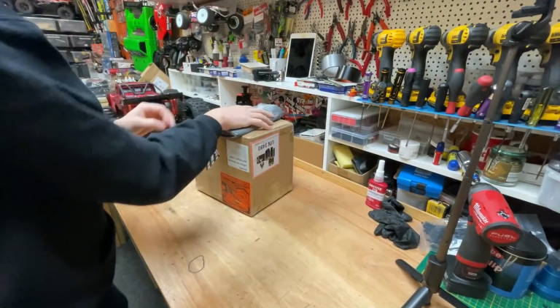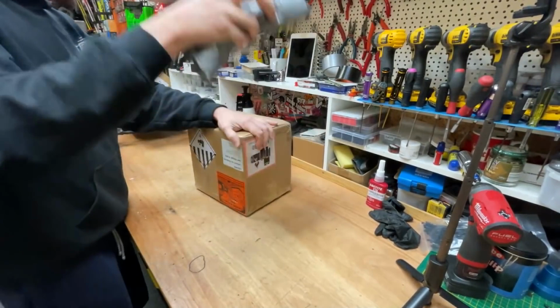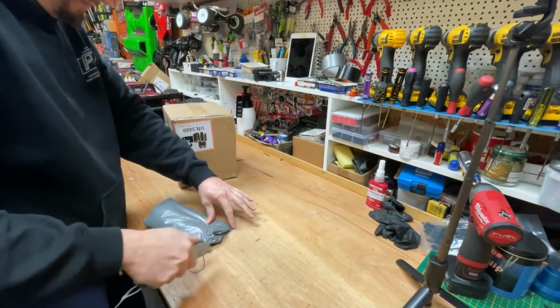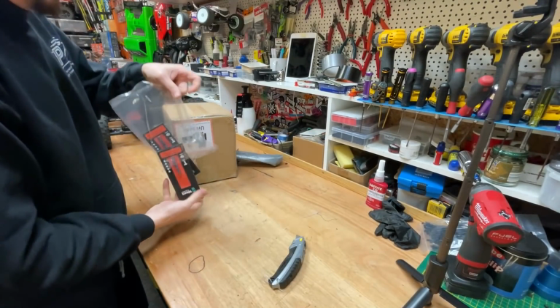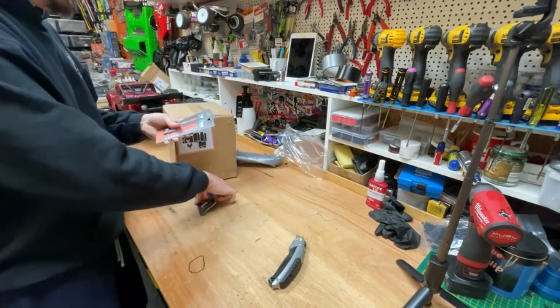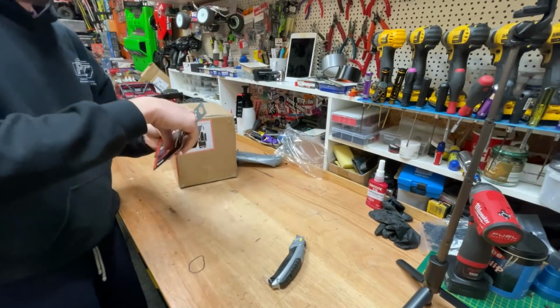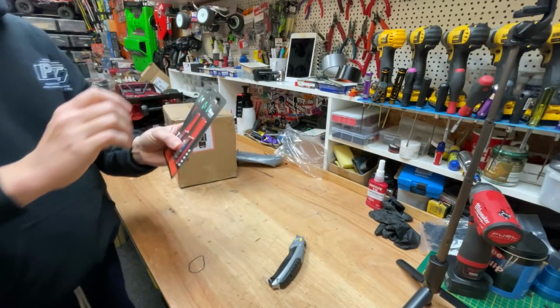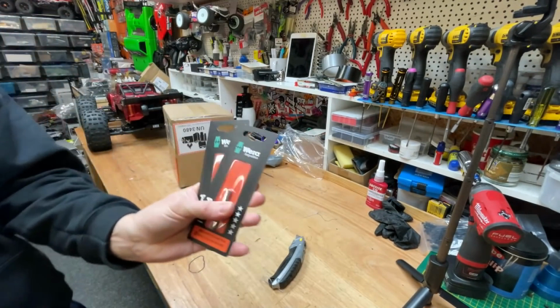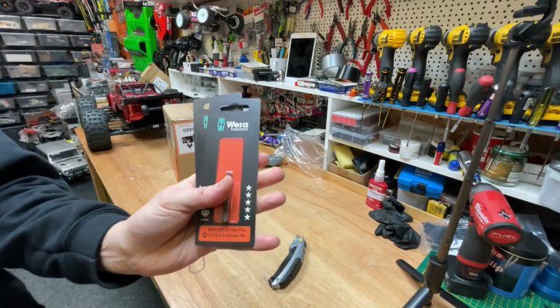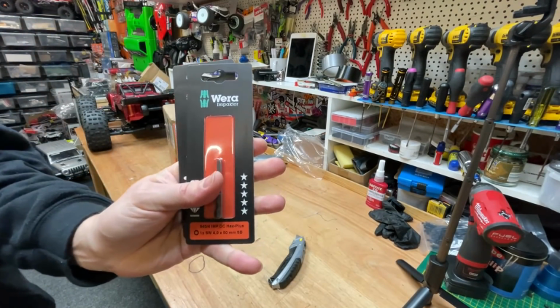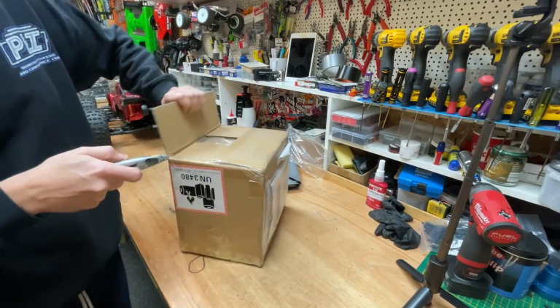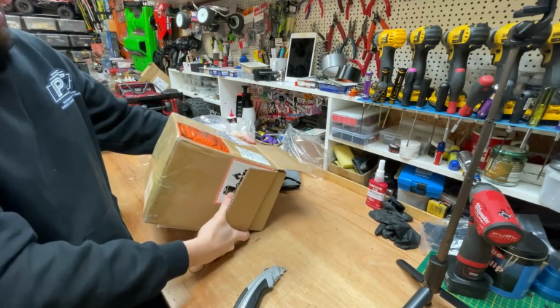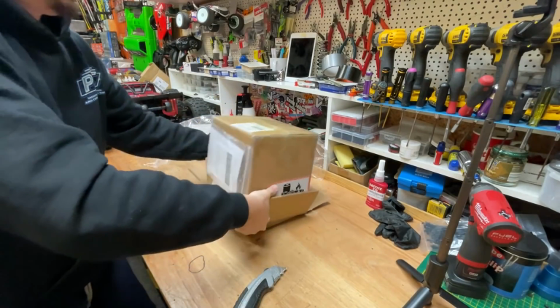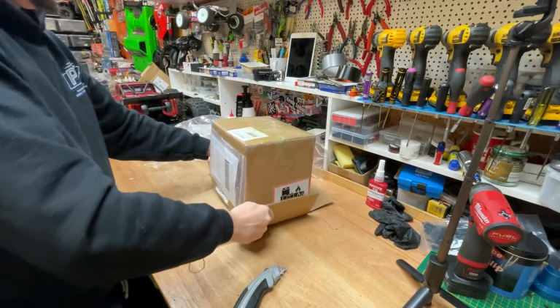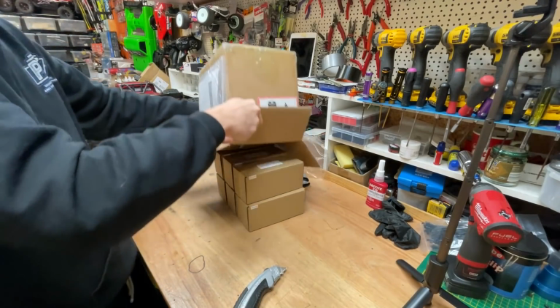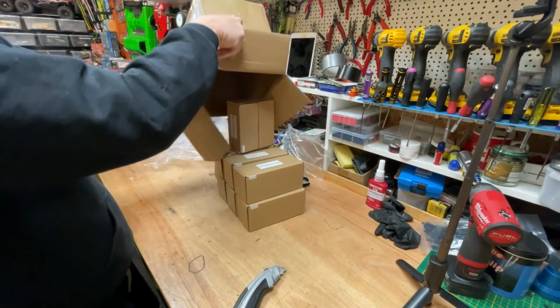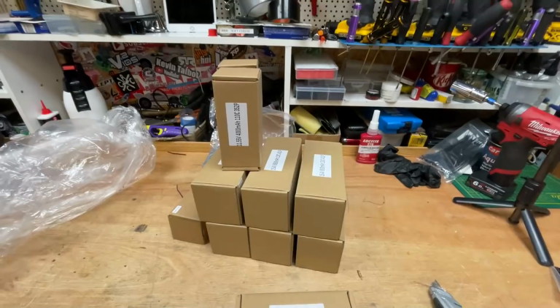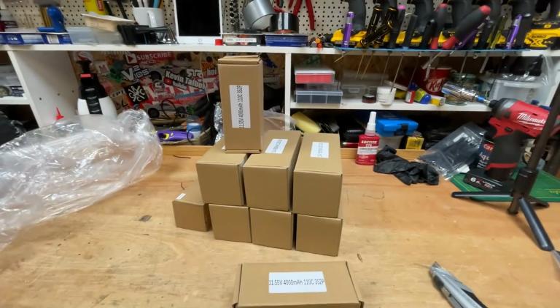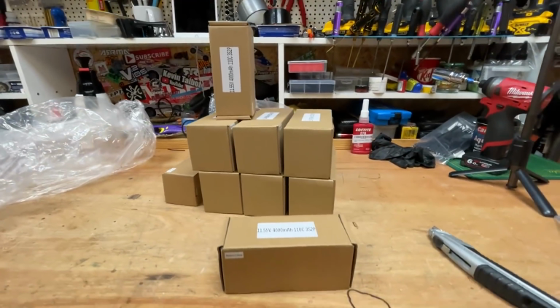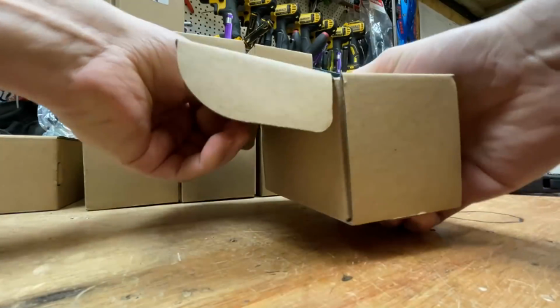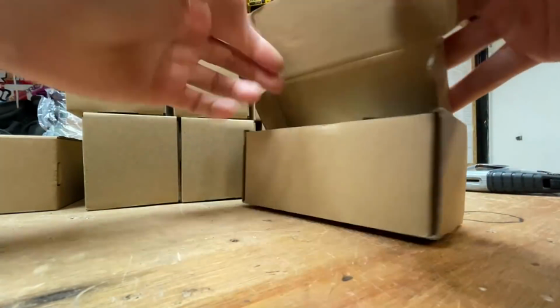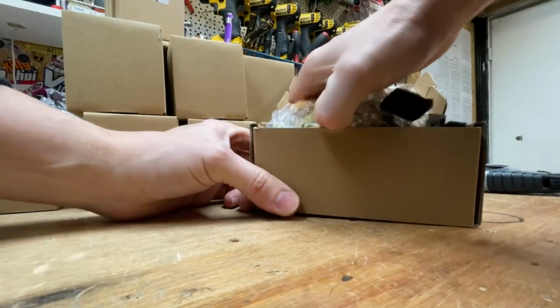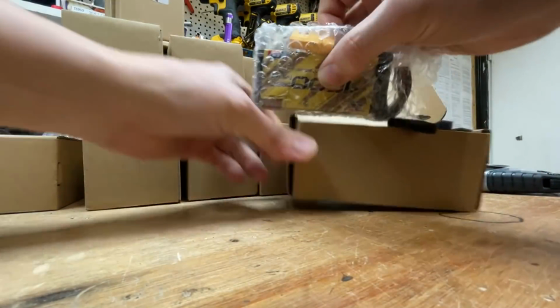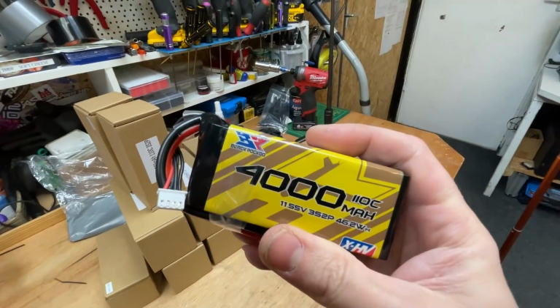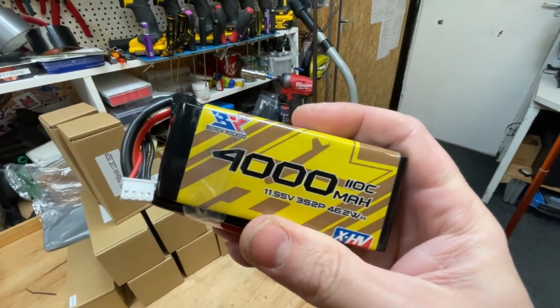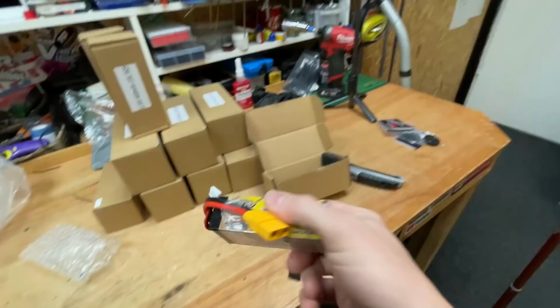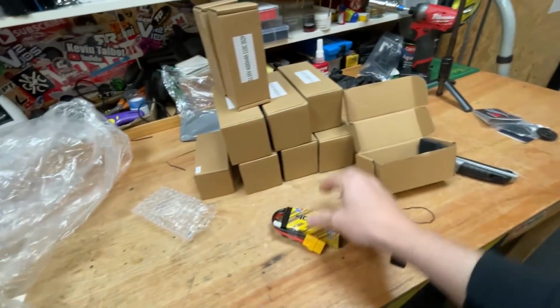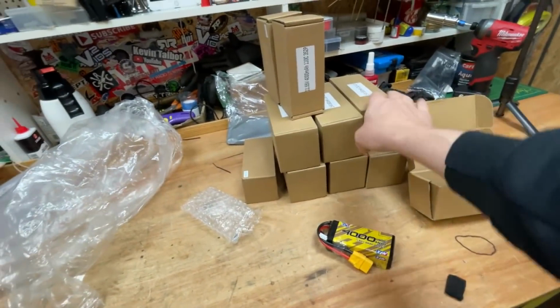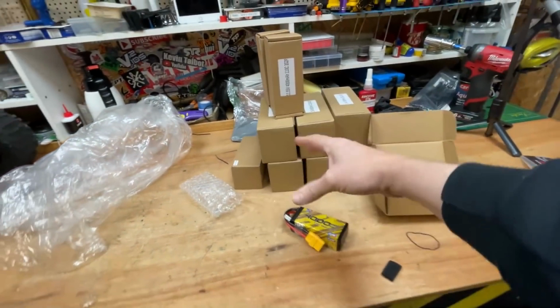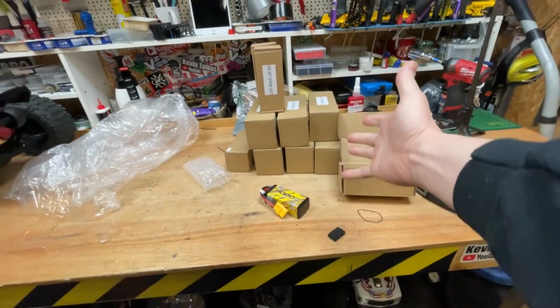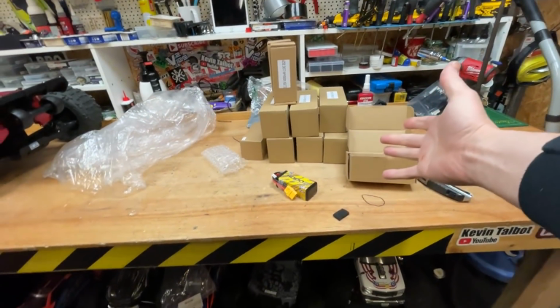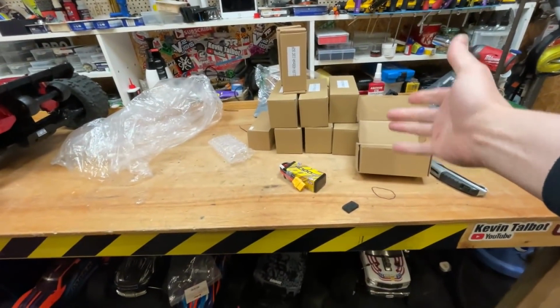Parcel time! We've got some more bits here for the Ugga Dugger. Look at all these LiPos — these are a new LiPo brand. They've sent me all these to have a little play with and see what I think of them.